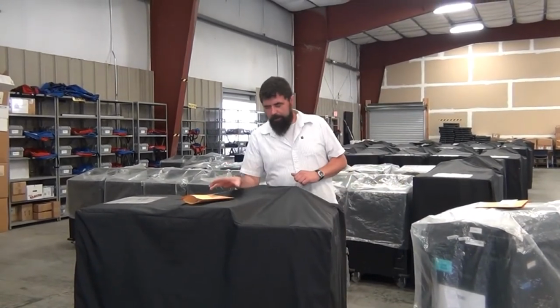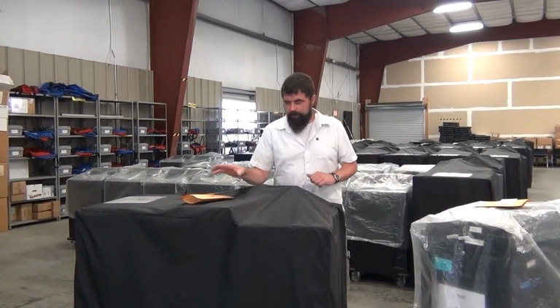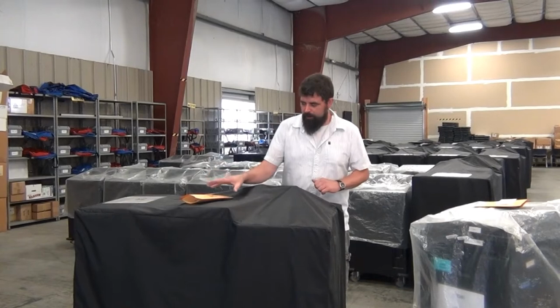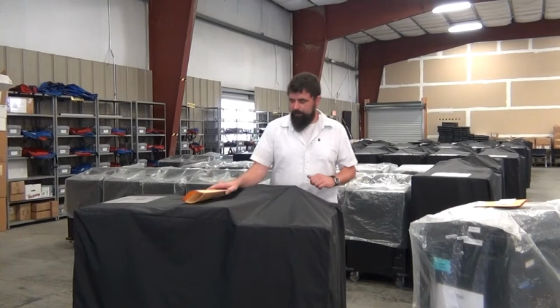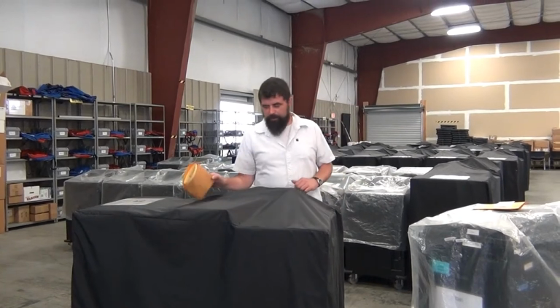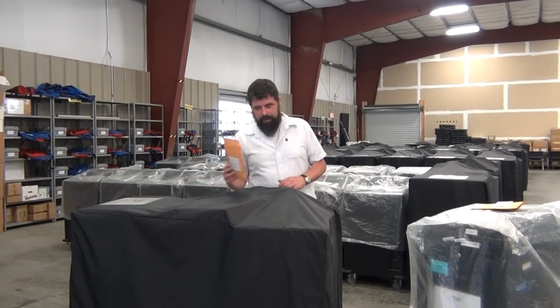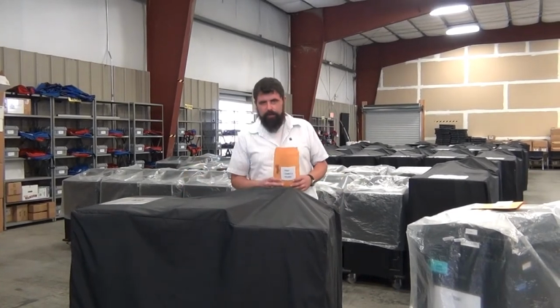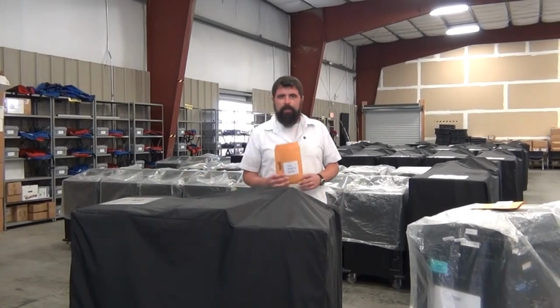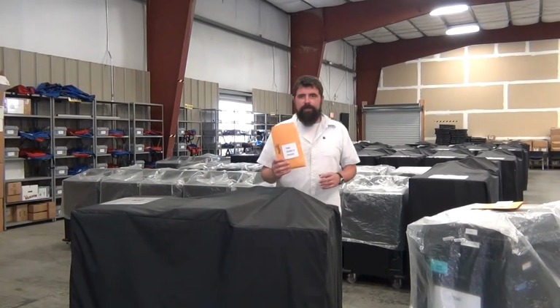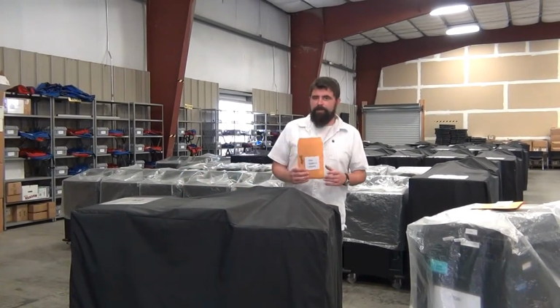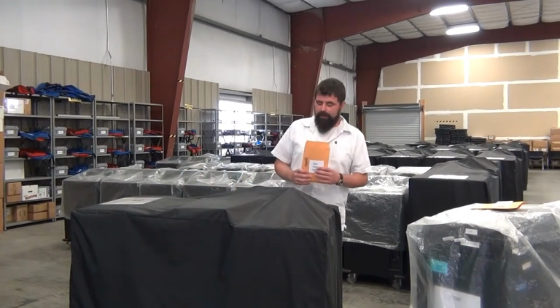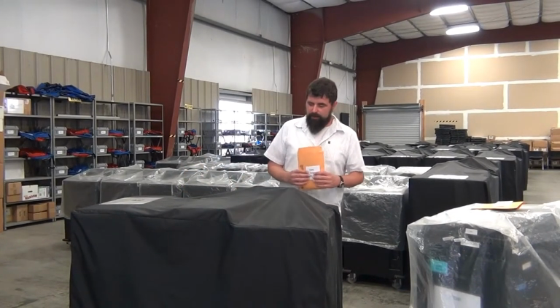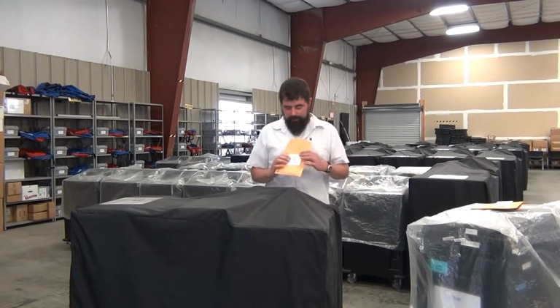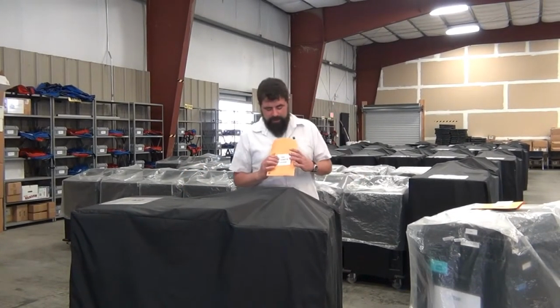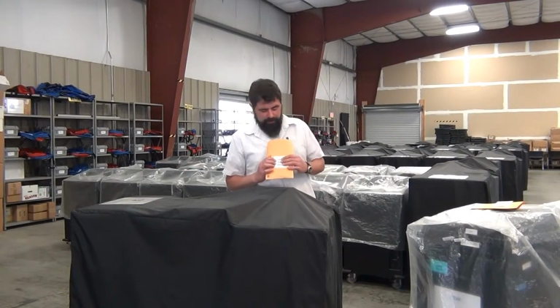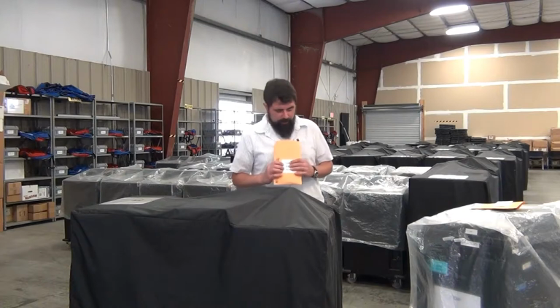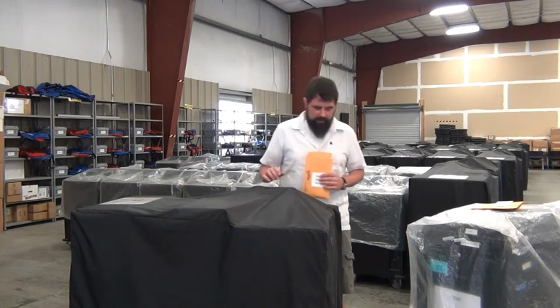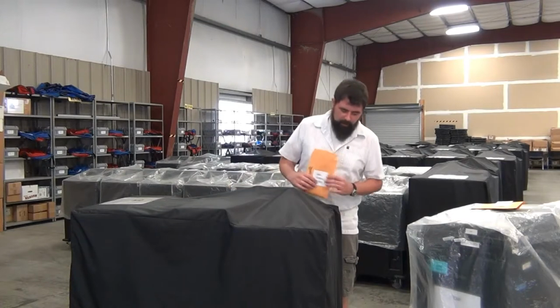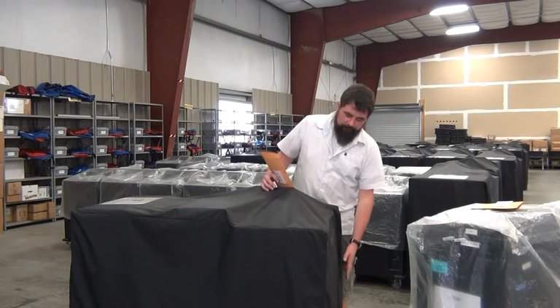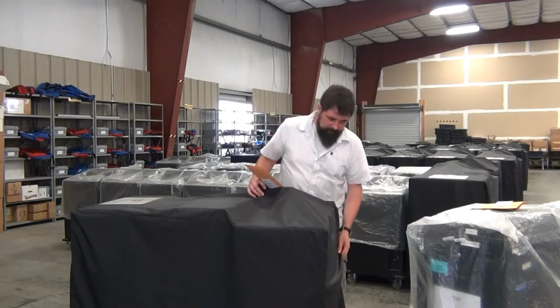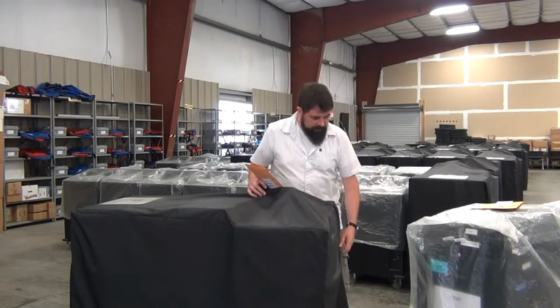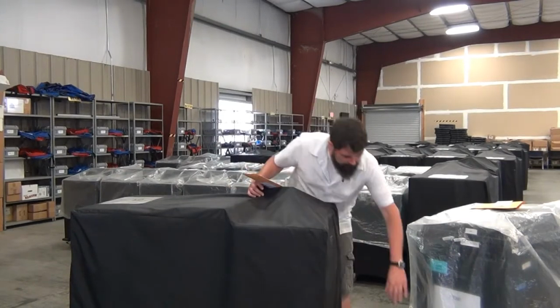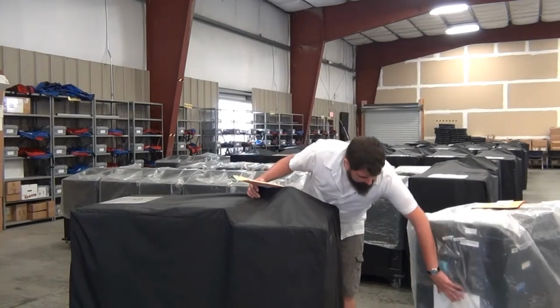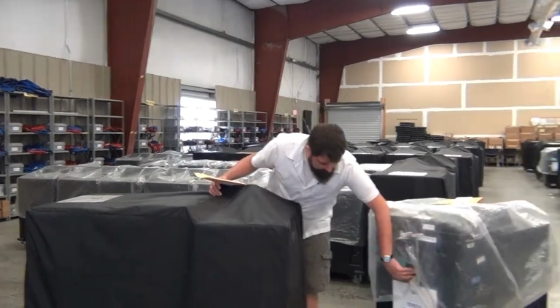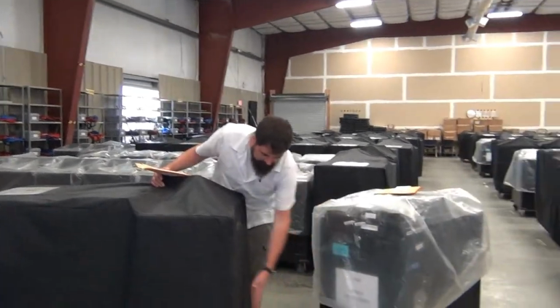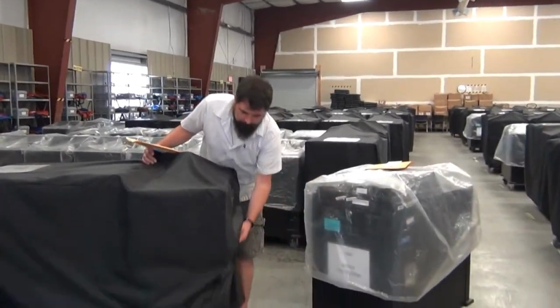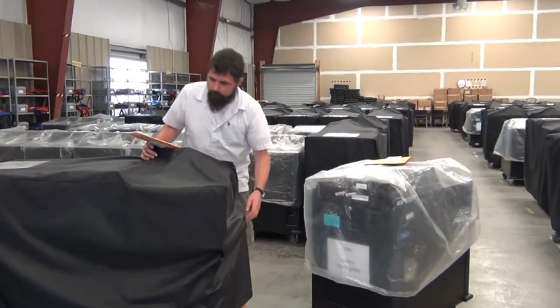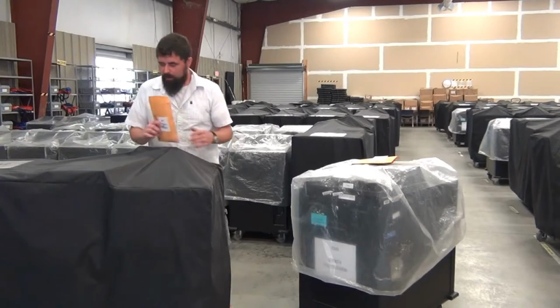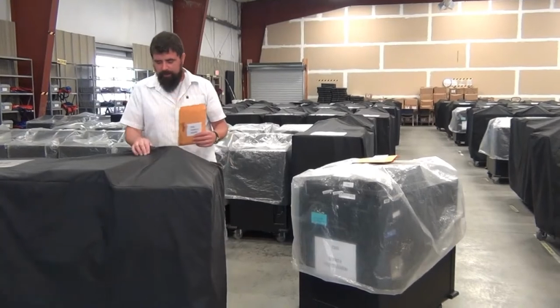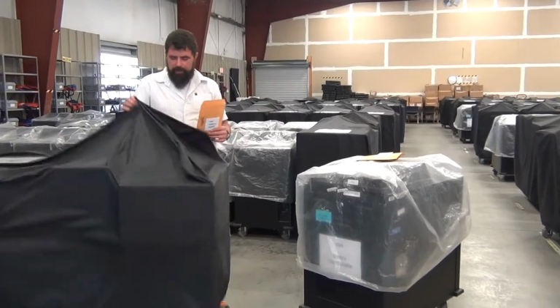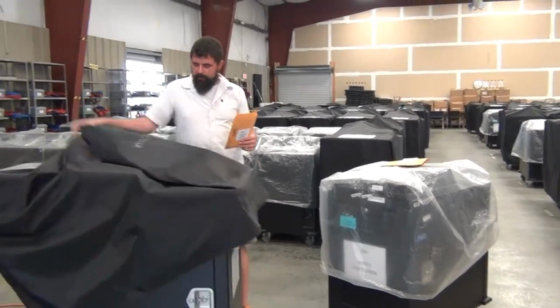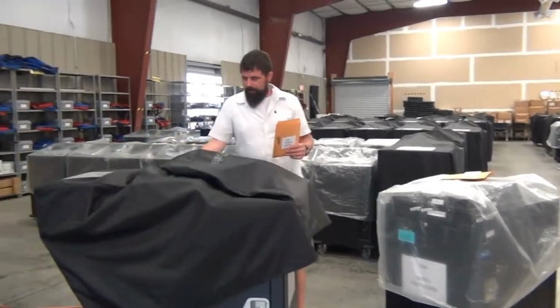Regardless of the machine, before you start out in the morning you're going to need to find your pouch. That's going to have the town, district, and poll site label that matches the label on the front of your machine. Then go ahead and uncover your machine.